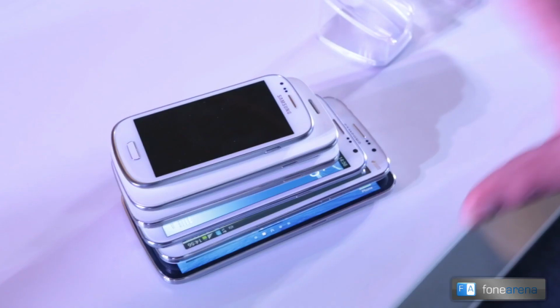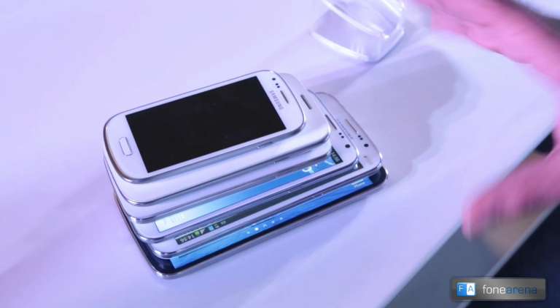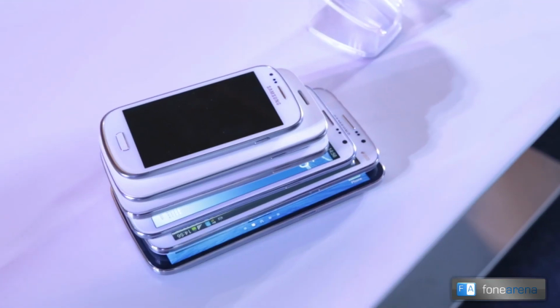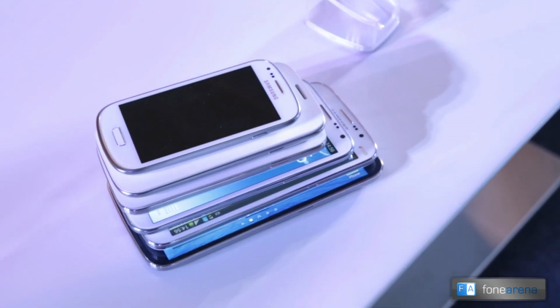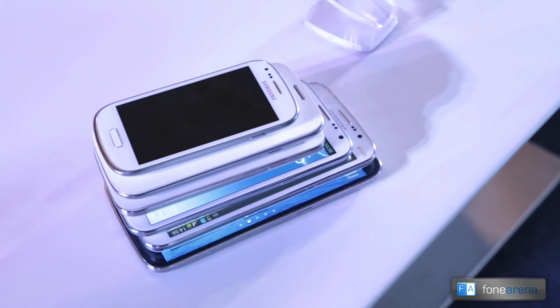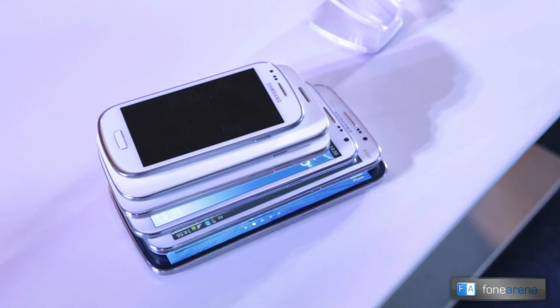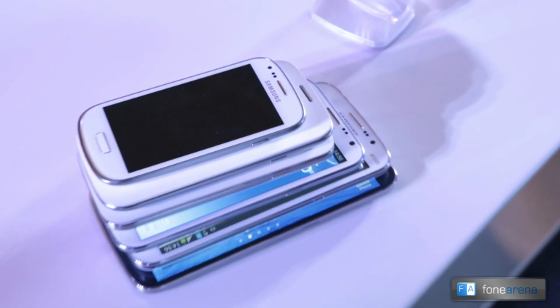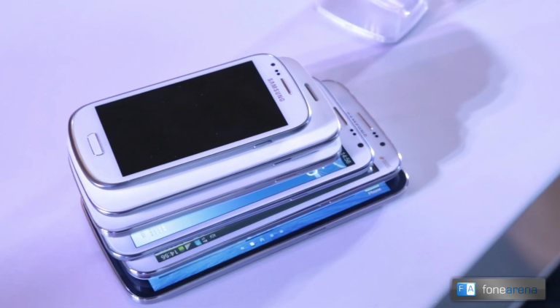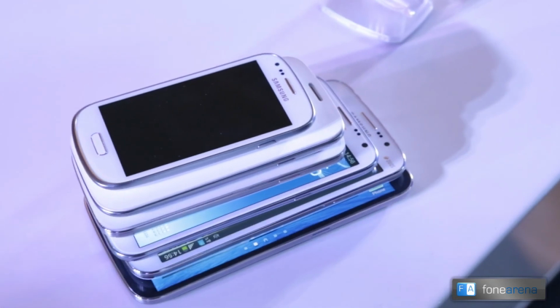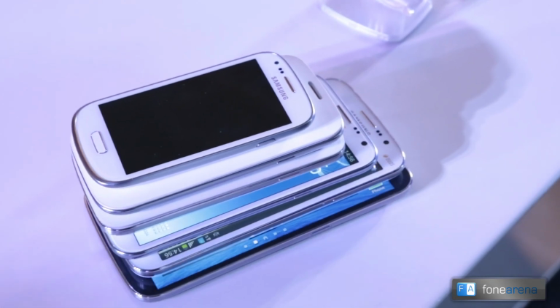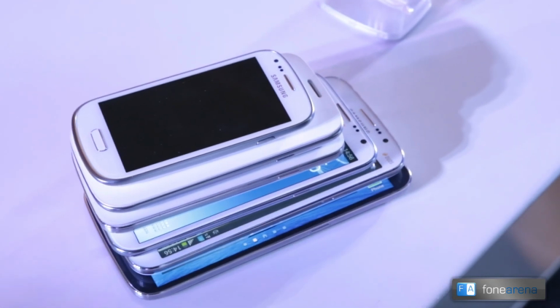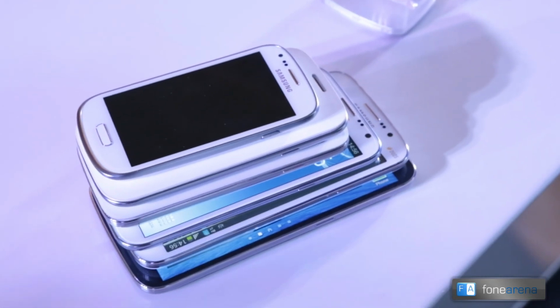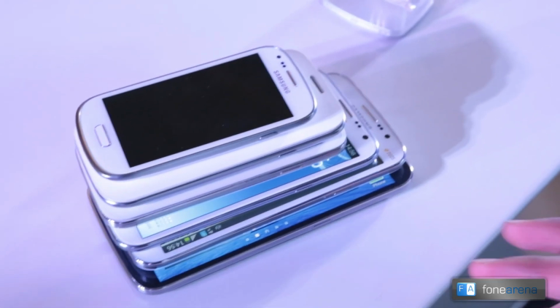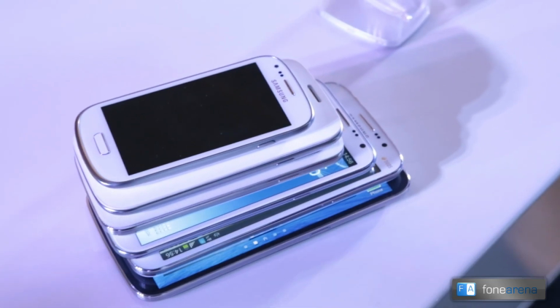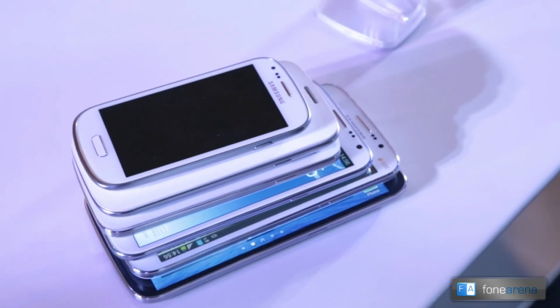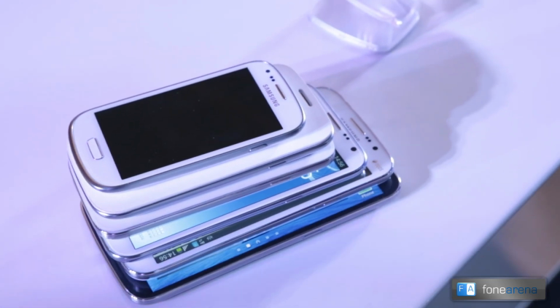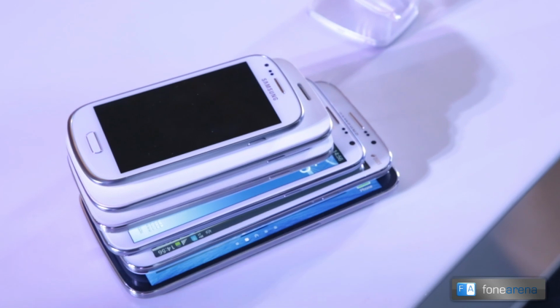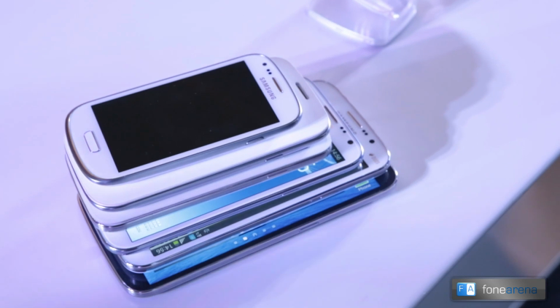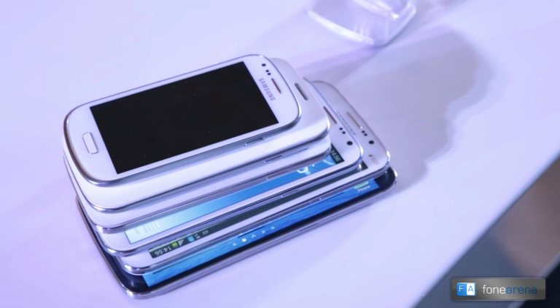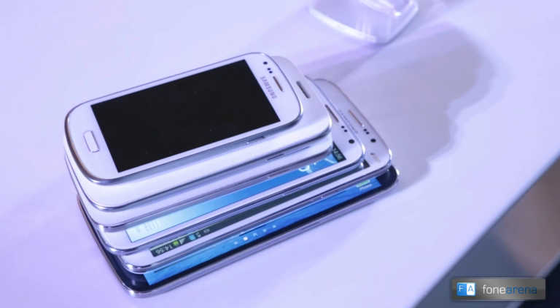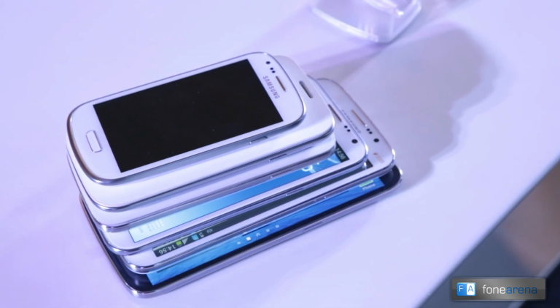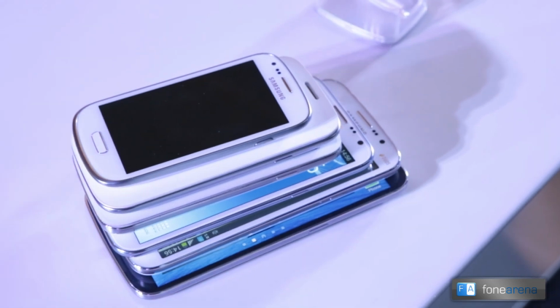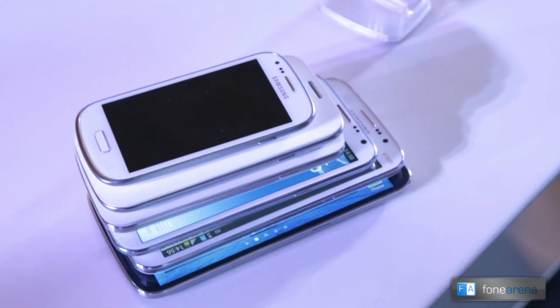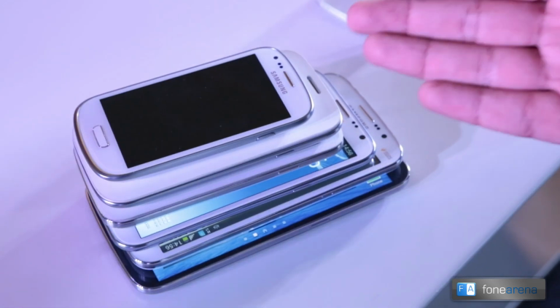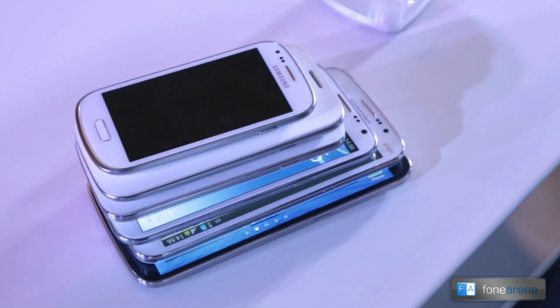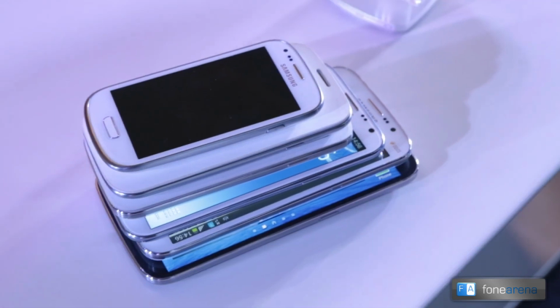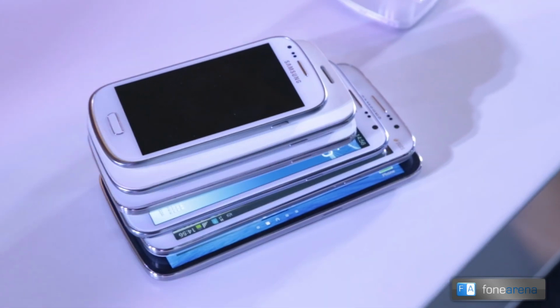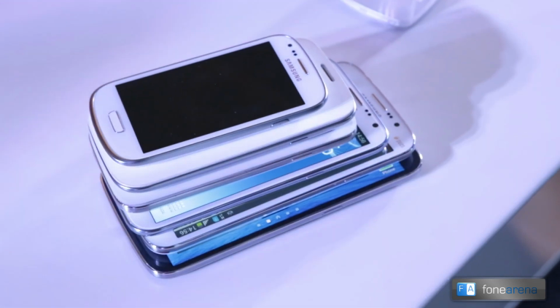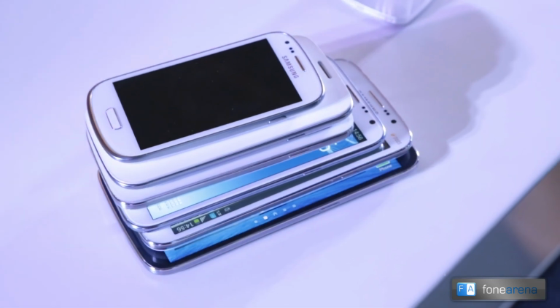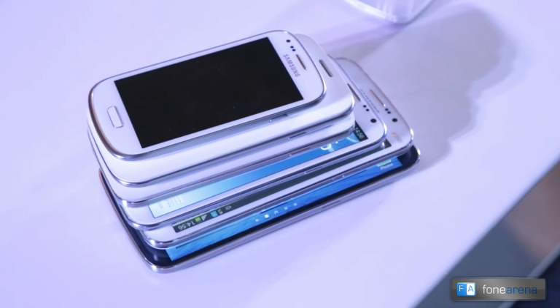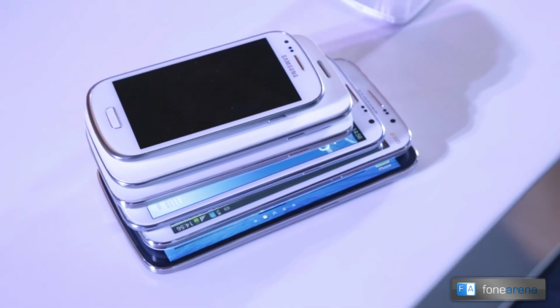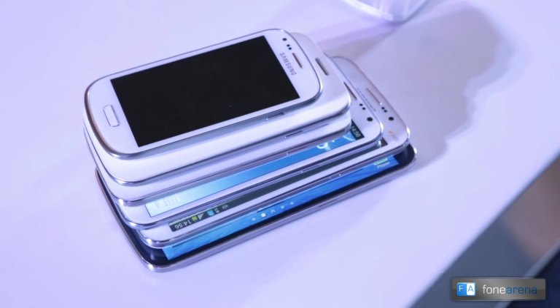Here we have the Samsung Galaxy Mega launch event in Chennai, and we wanted to show something special for you from the event. We have a bunch of Samsung phones with different screen sizes.